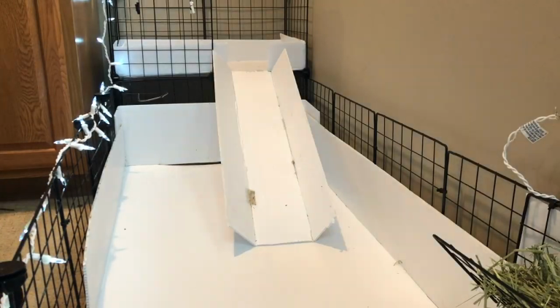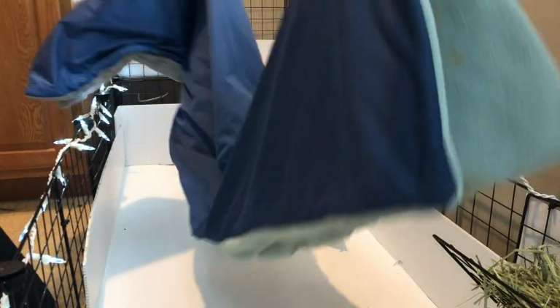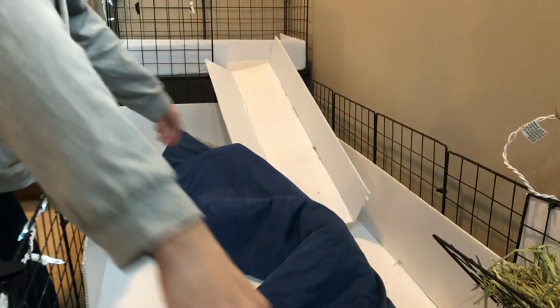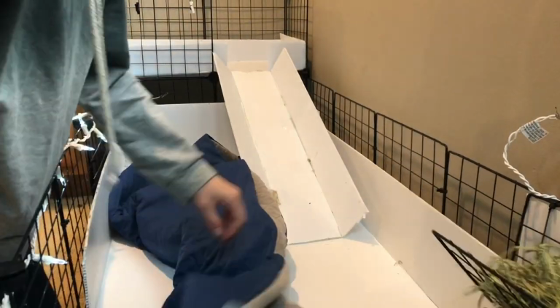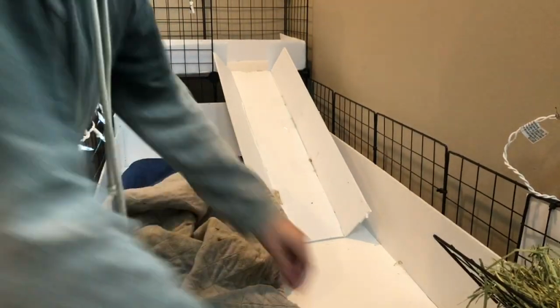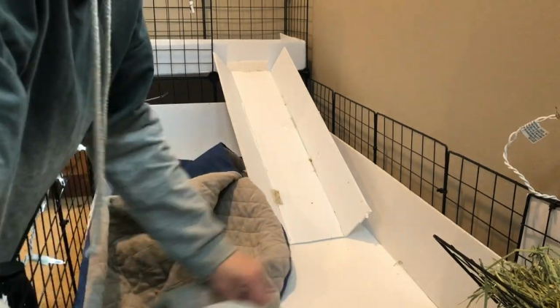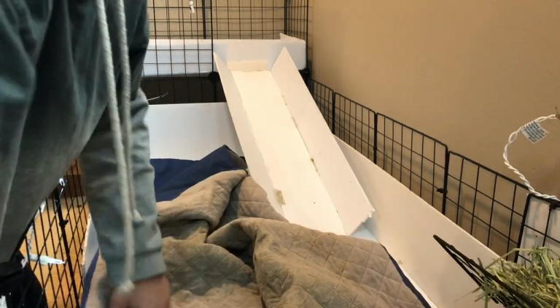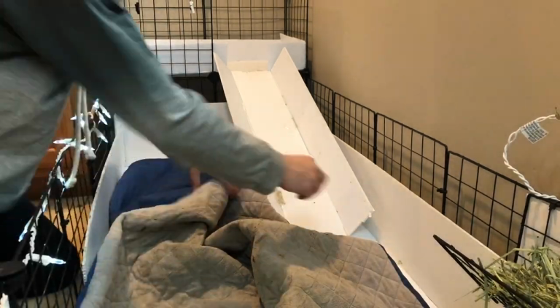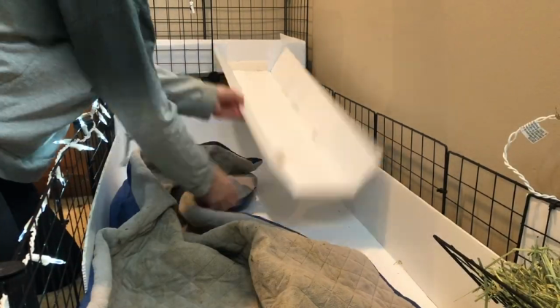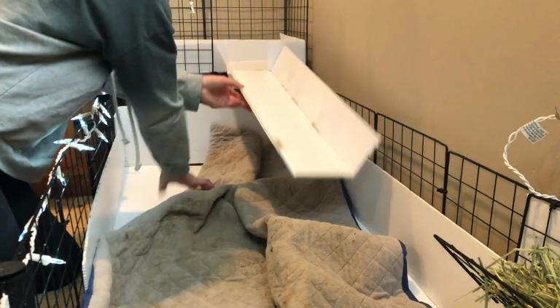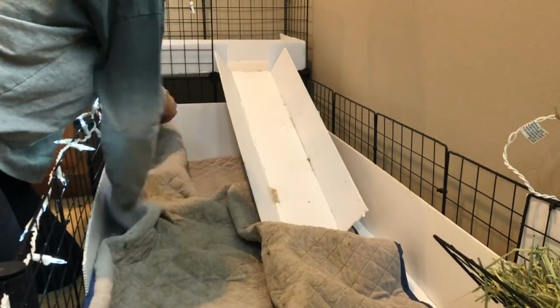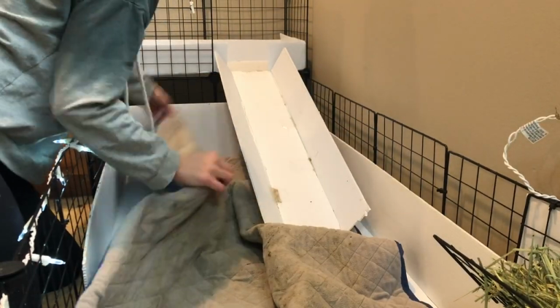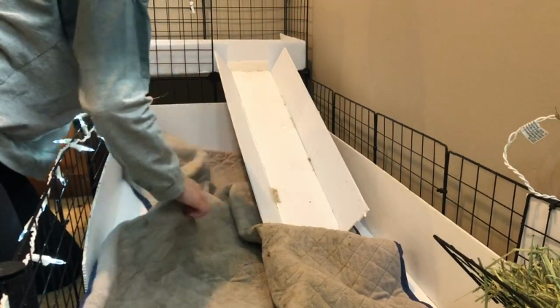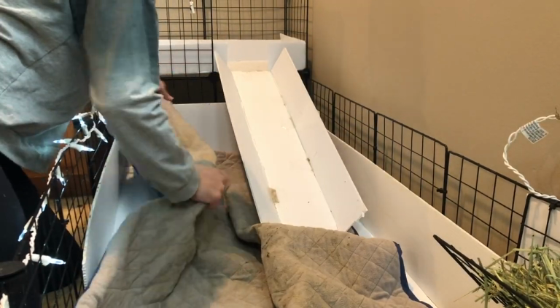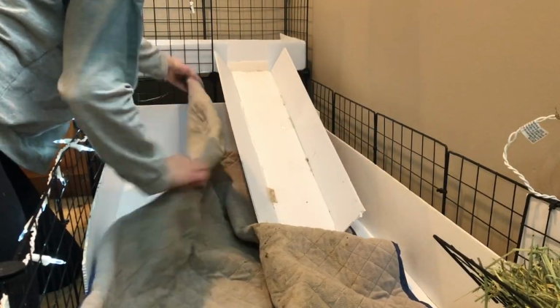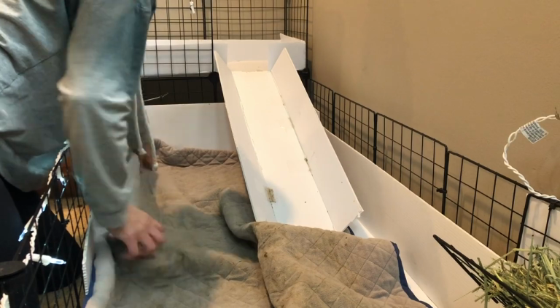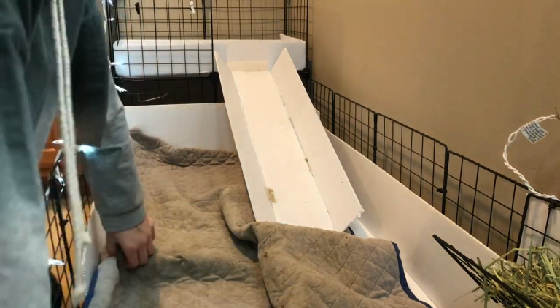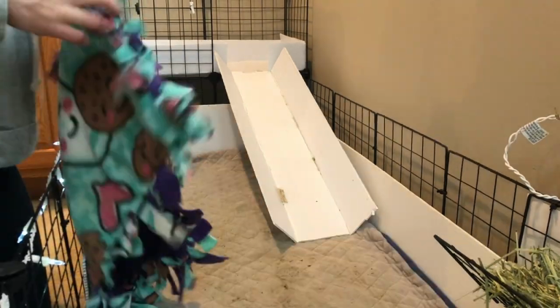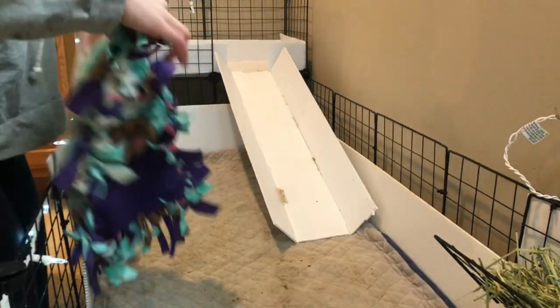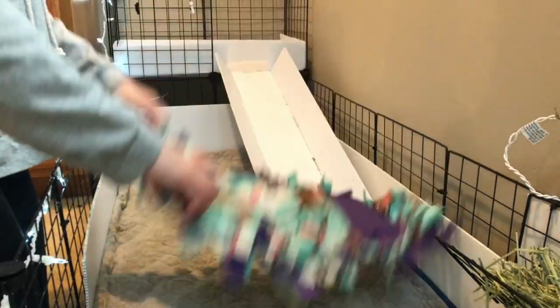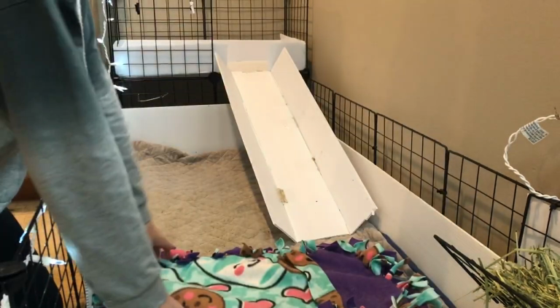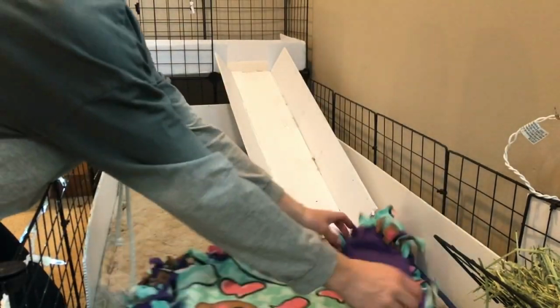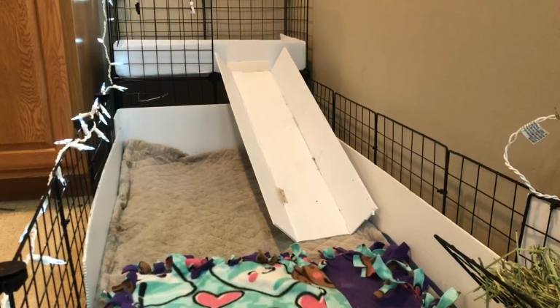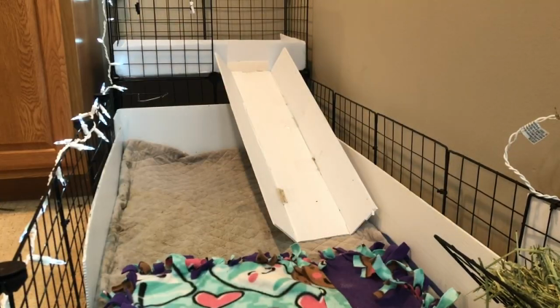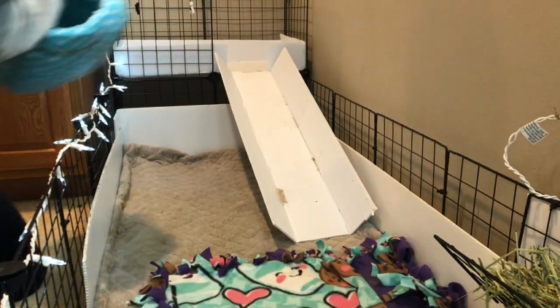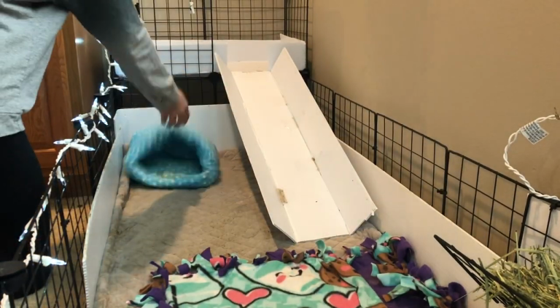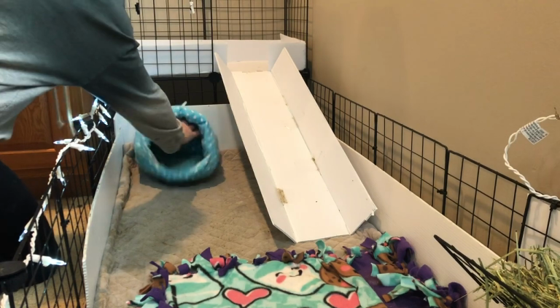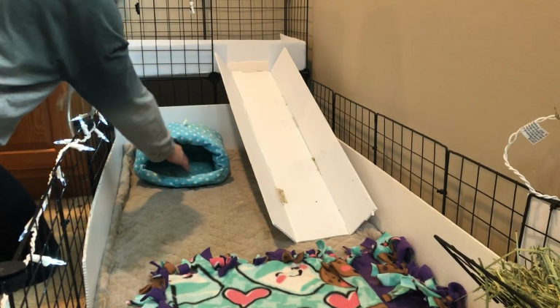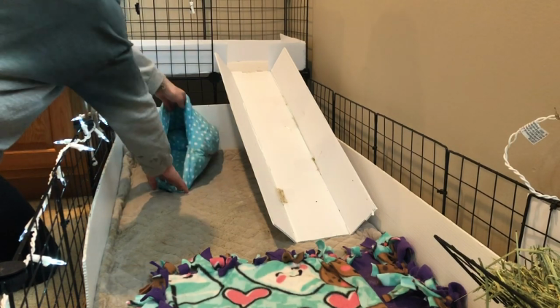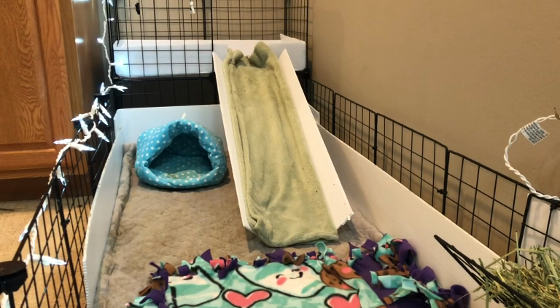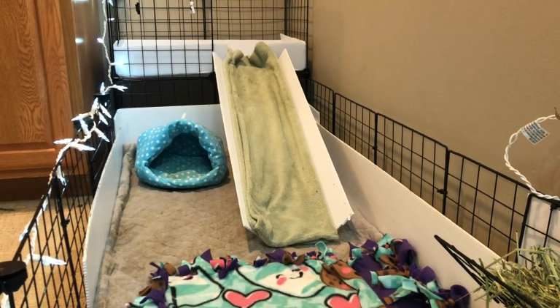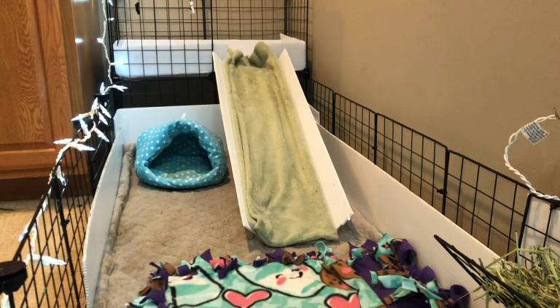So, now that the surface of the cage is cleaned, I am putting down the base liner. I normally switch out my base liner every week or so, just so it doesn't get super disgusting. And then I also put down these little ones in places like where their water bottle is, or where they poop most often.